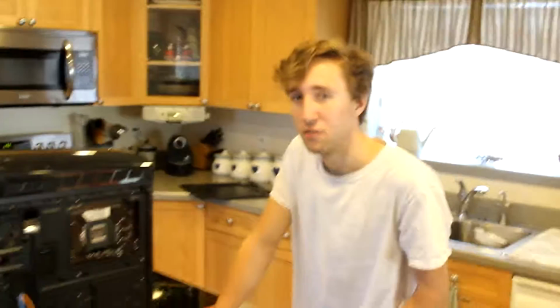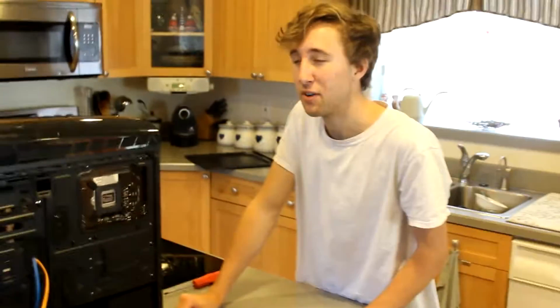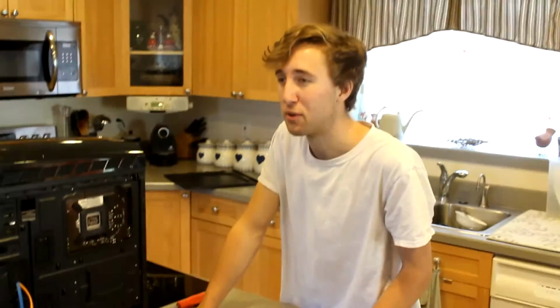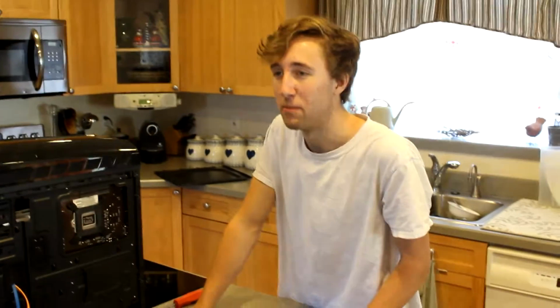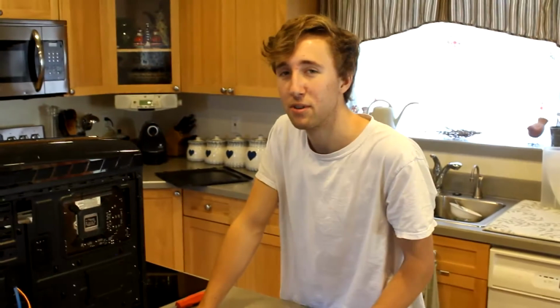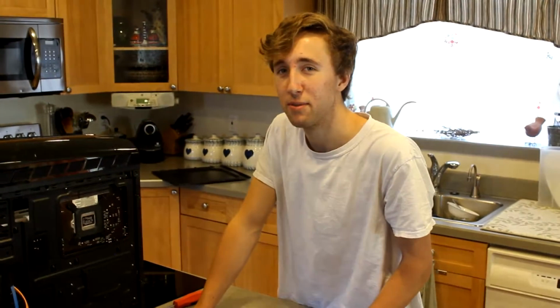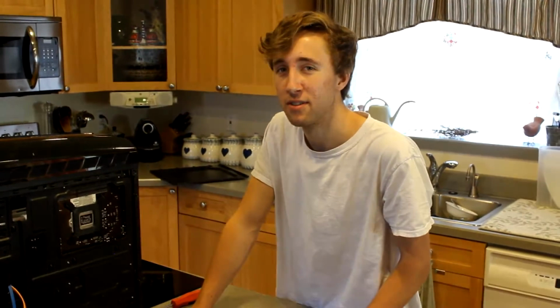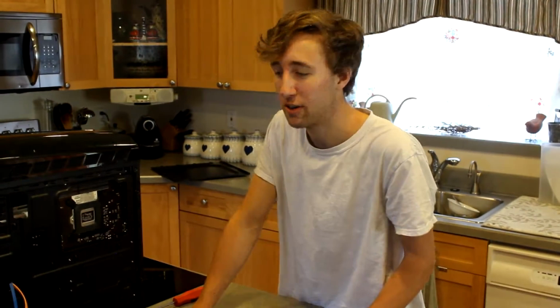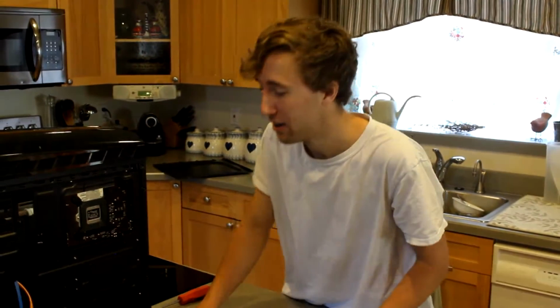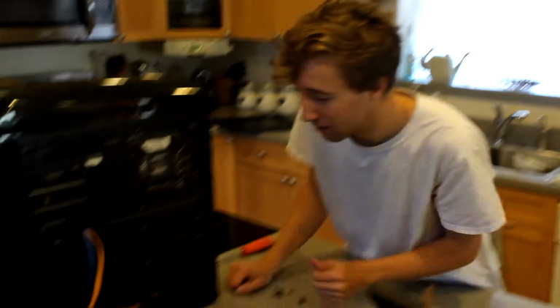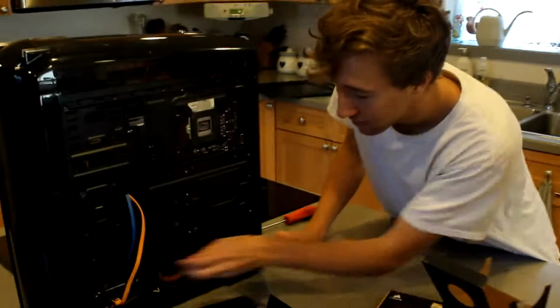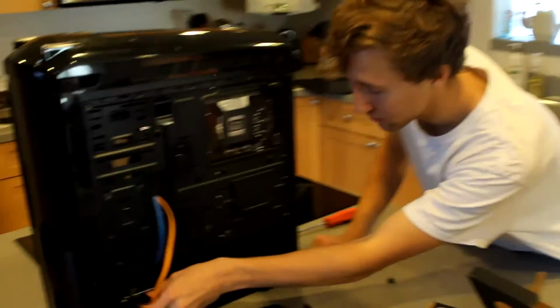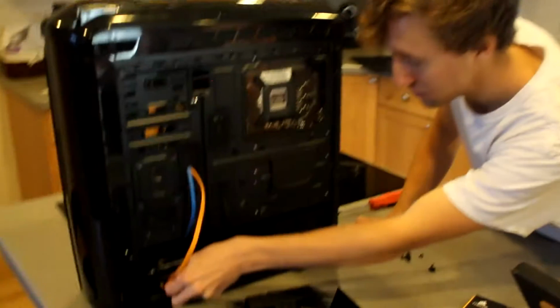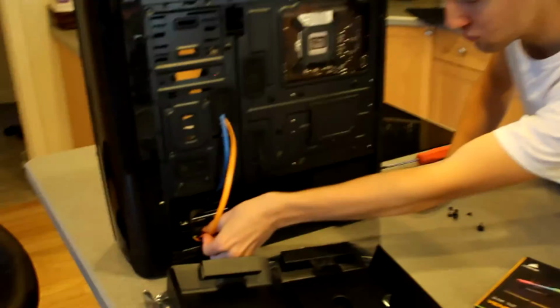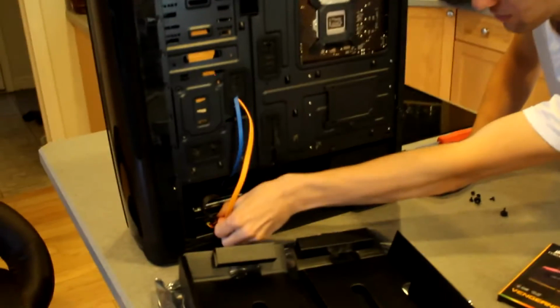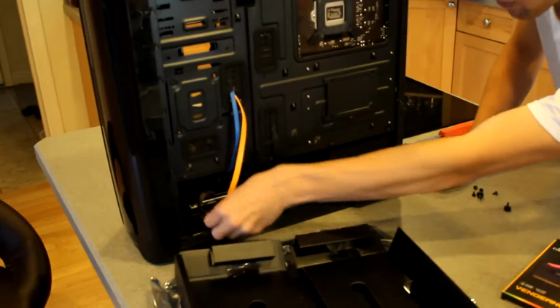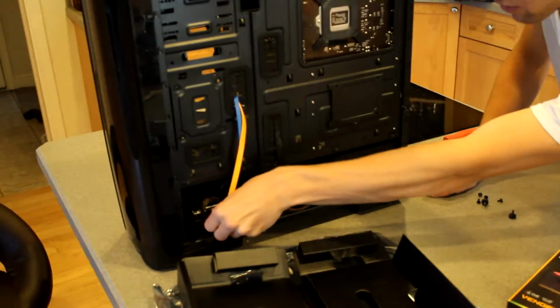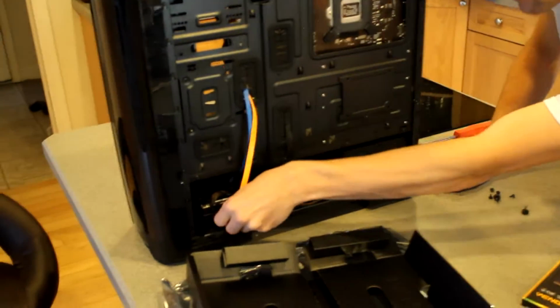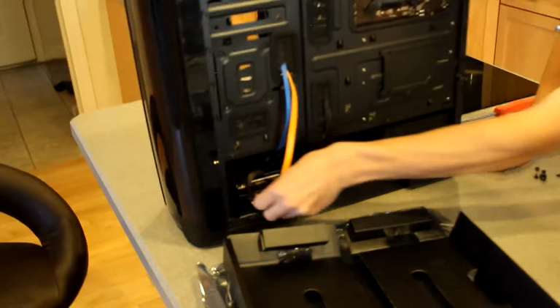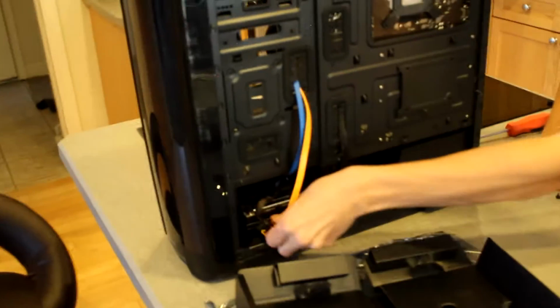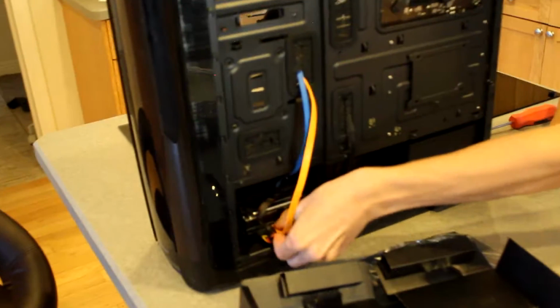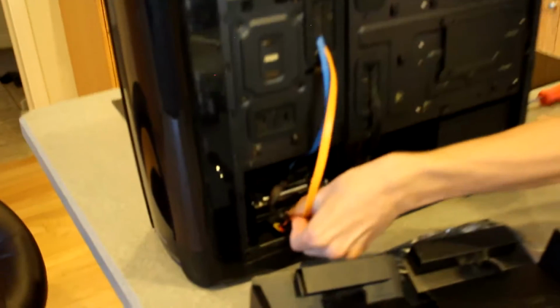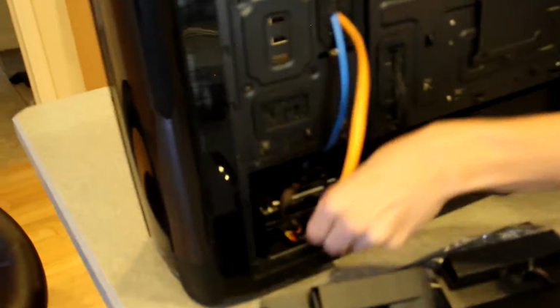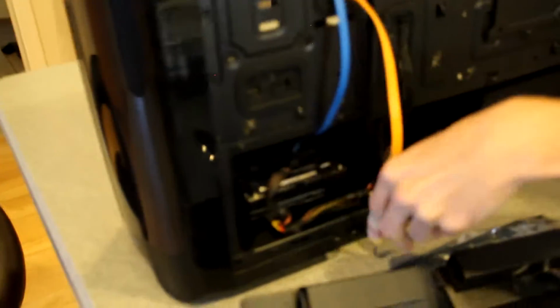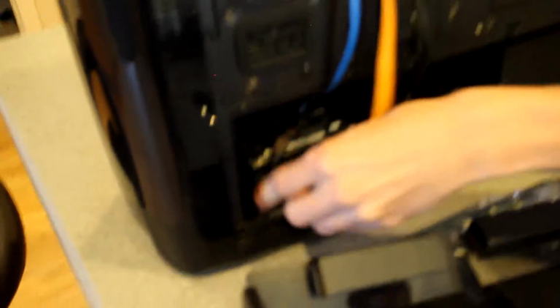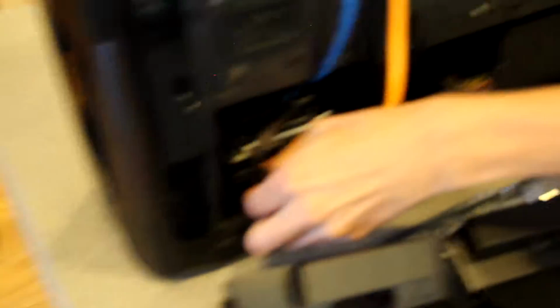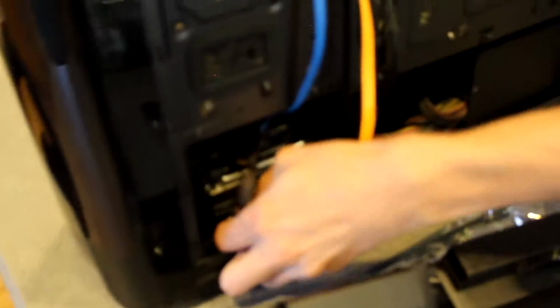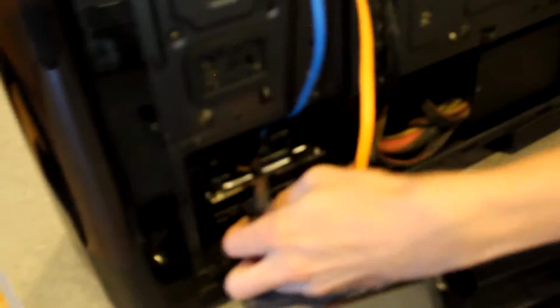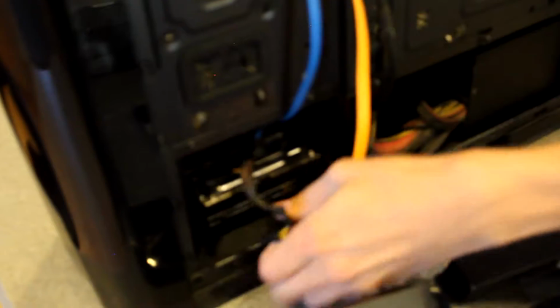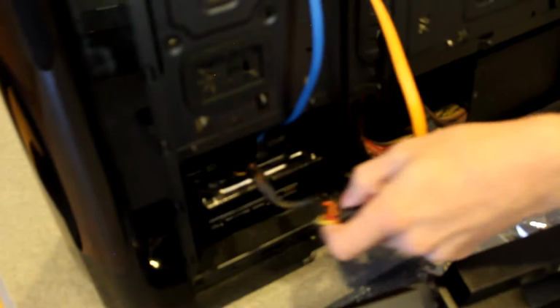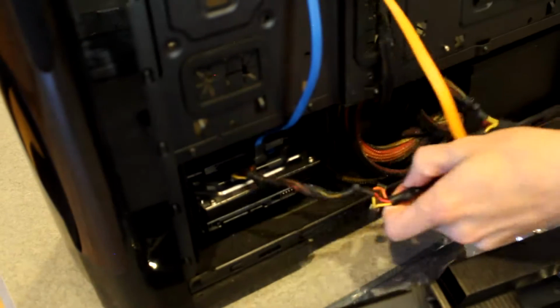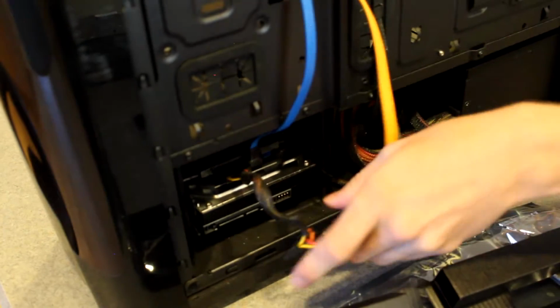We're just taking the drives out now because that and the power supply are the only two things we're reusing.